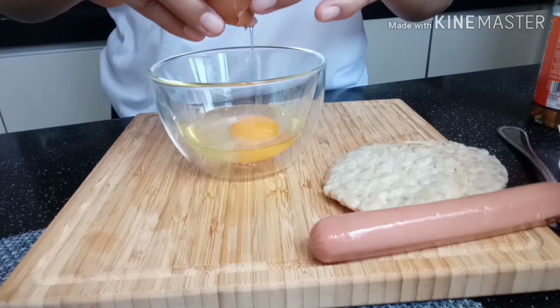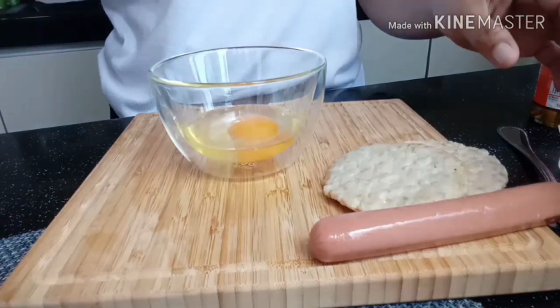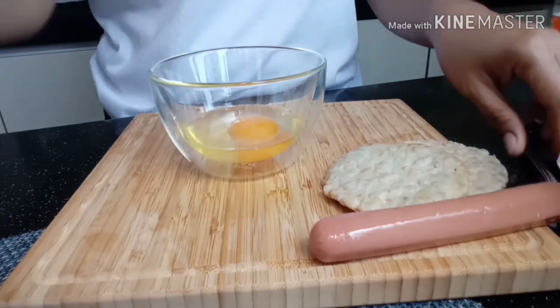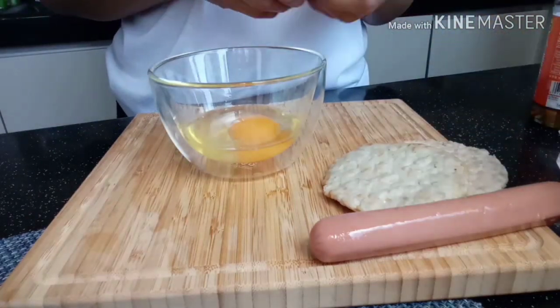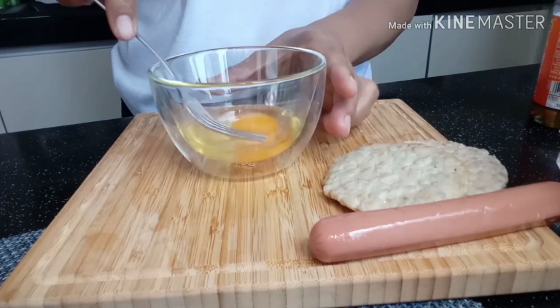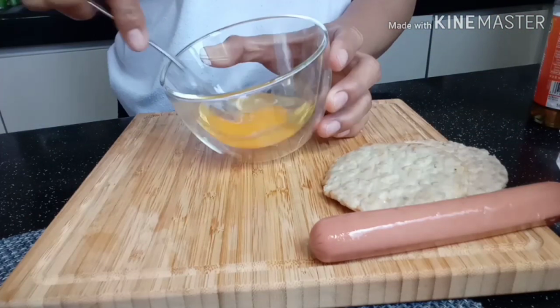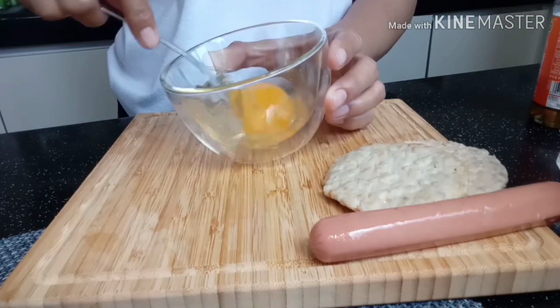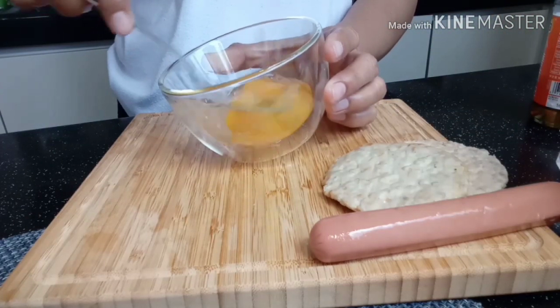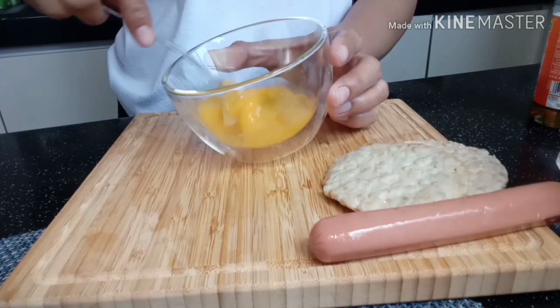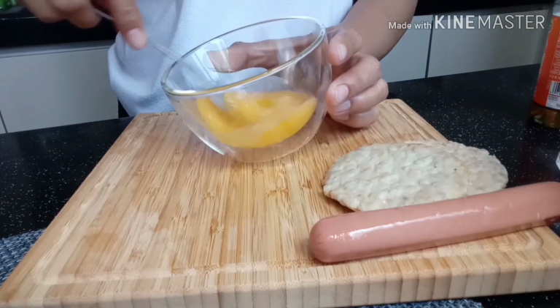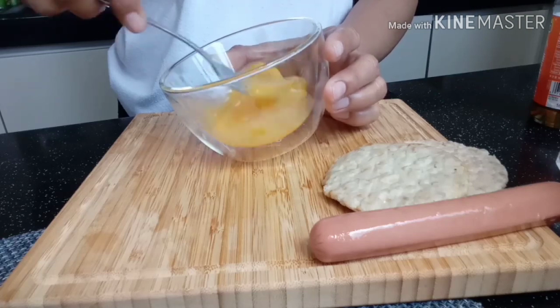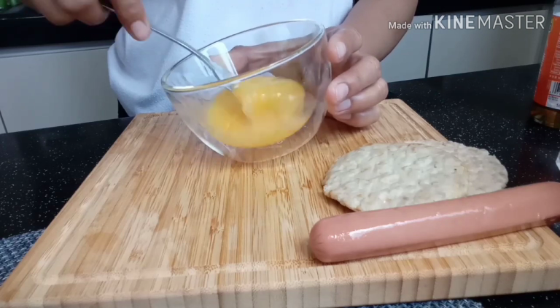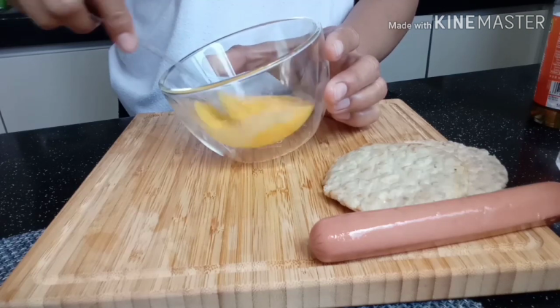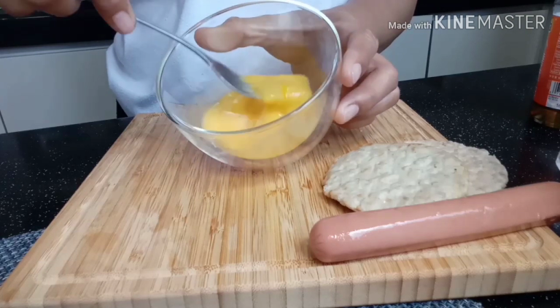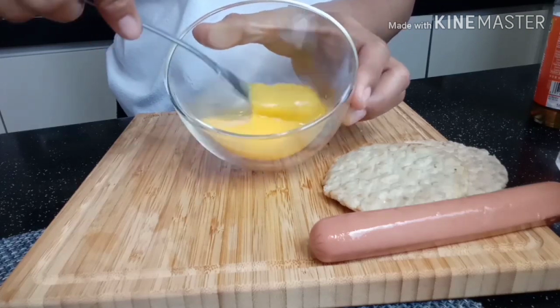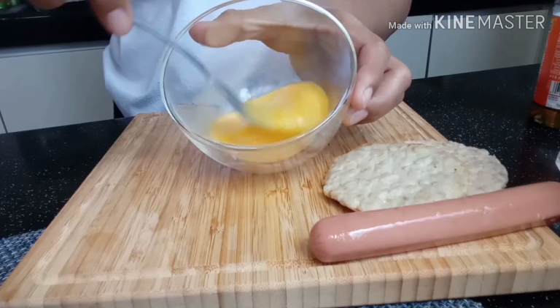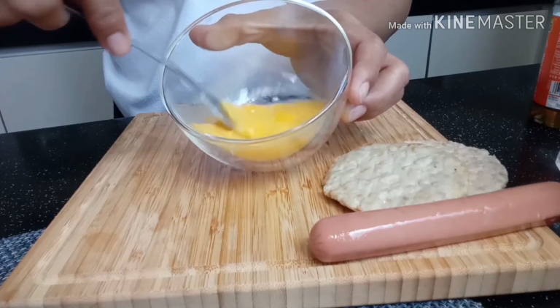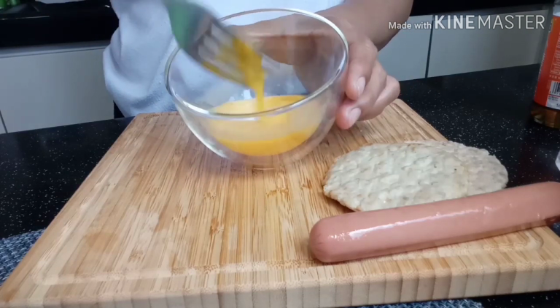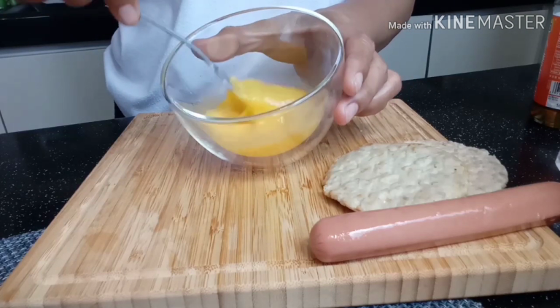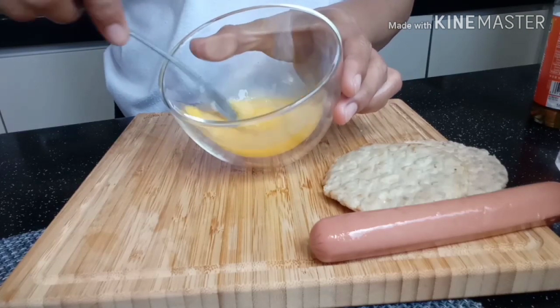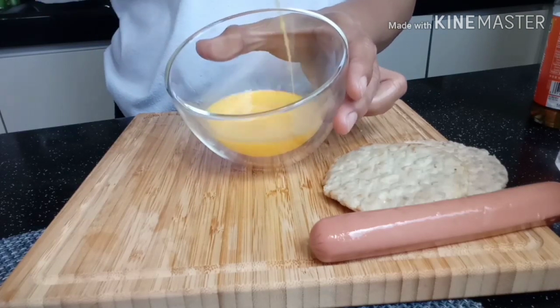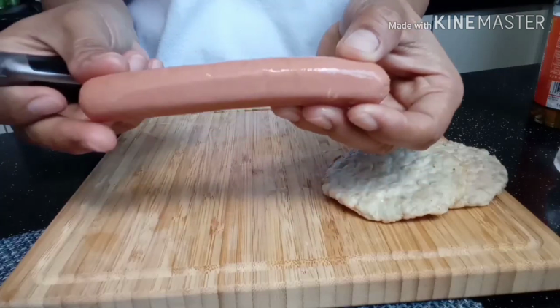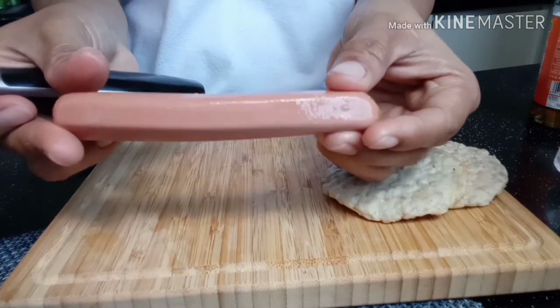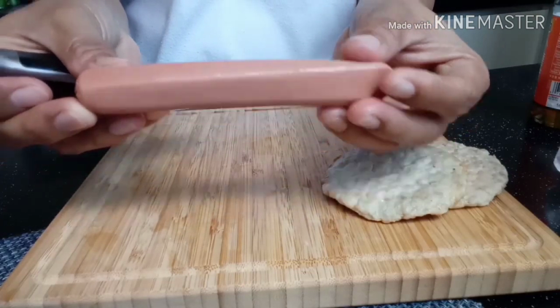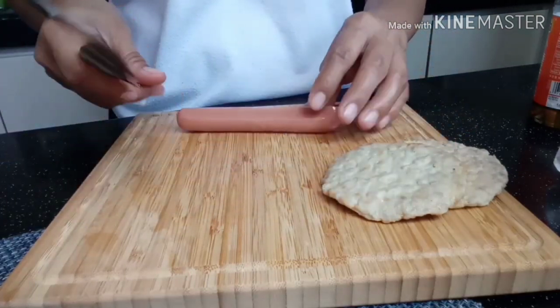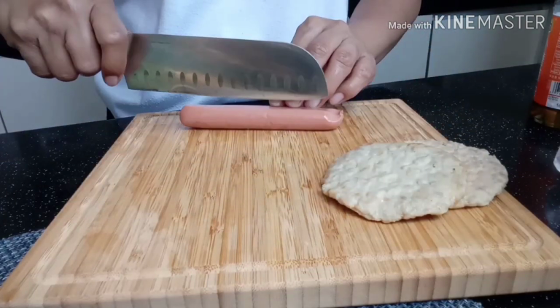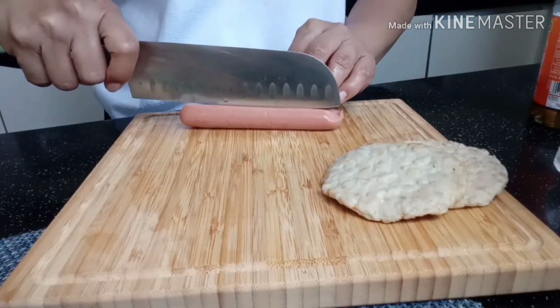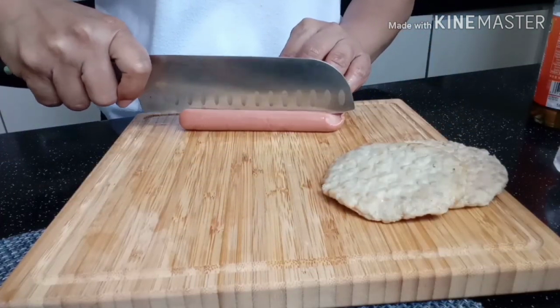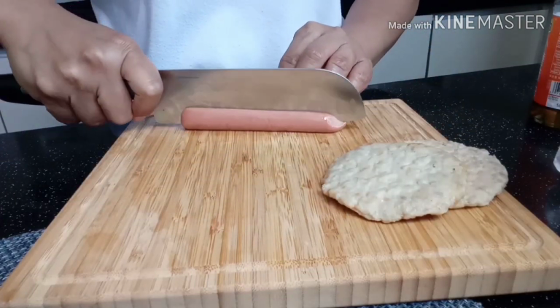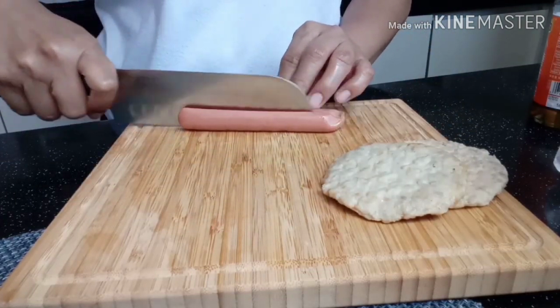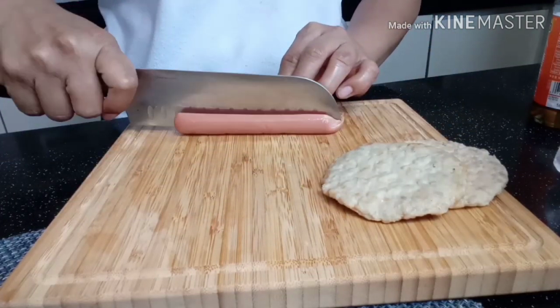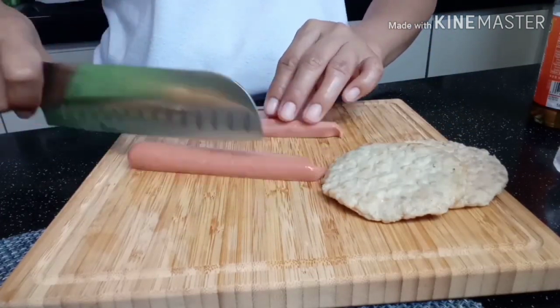We need one egg. We need one sausage — cut into small cubes.